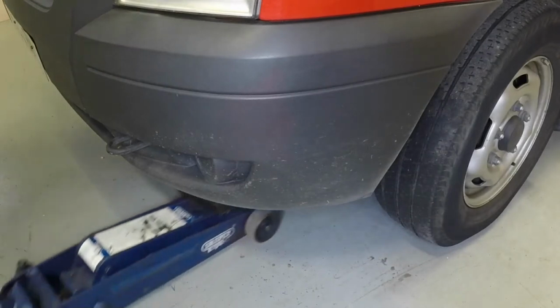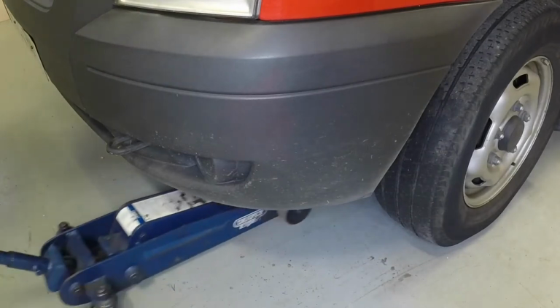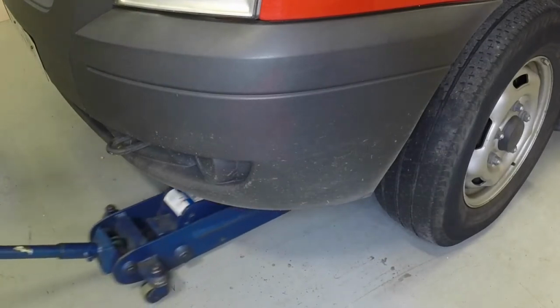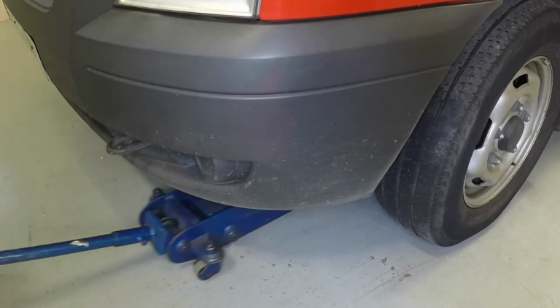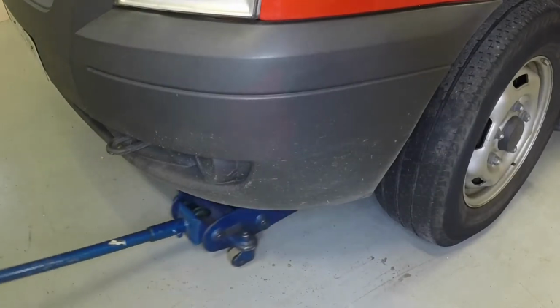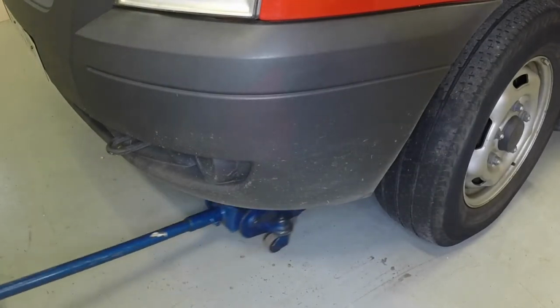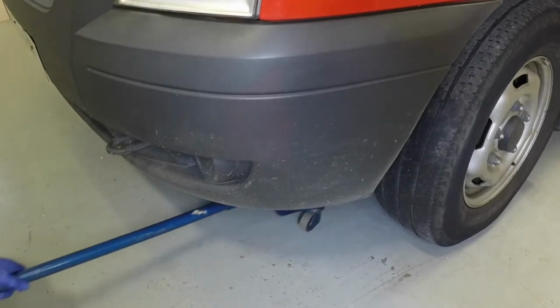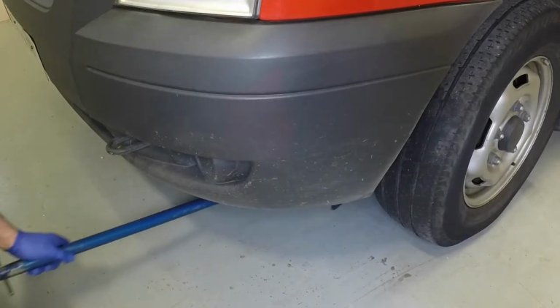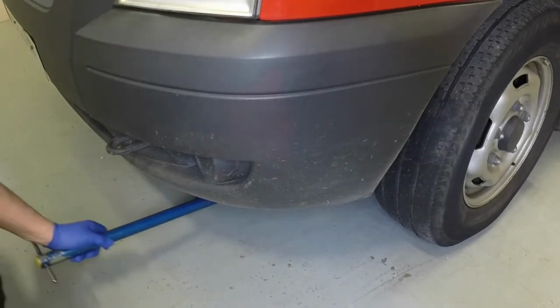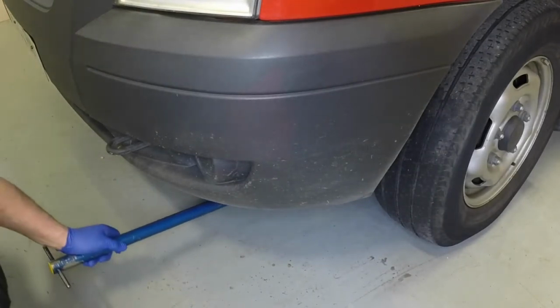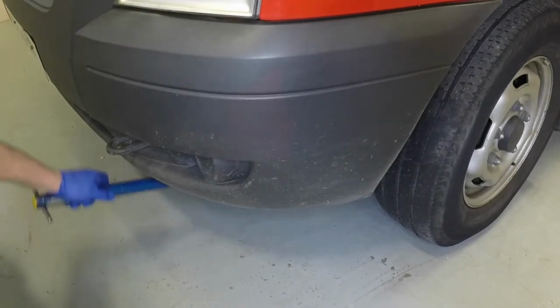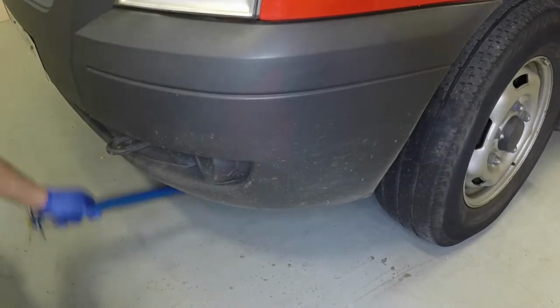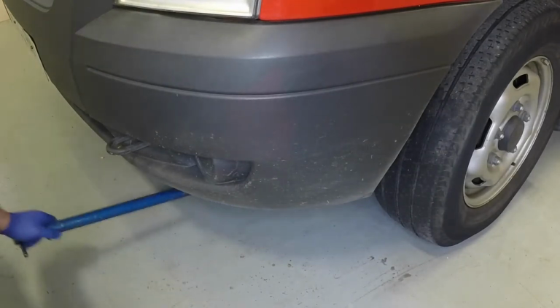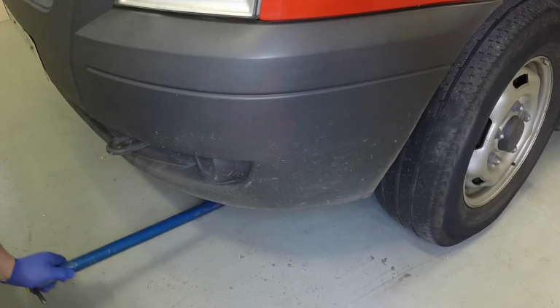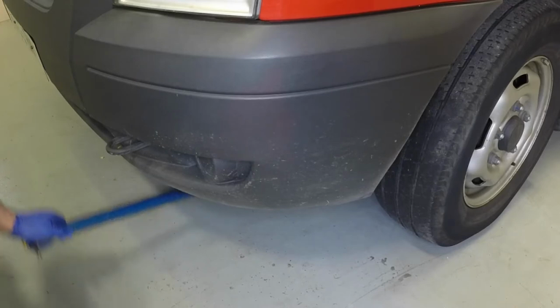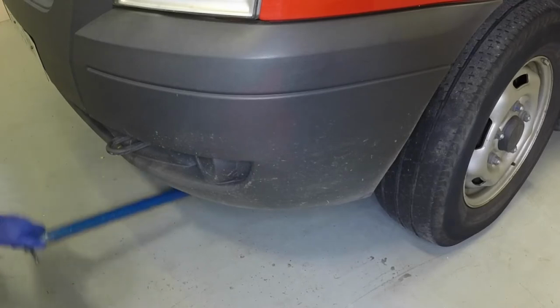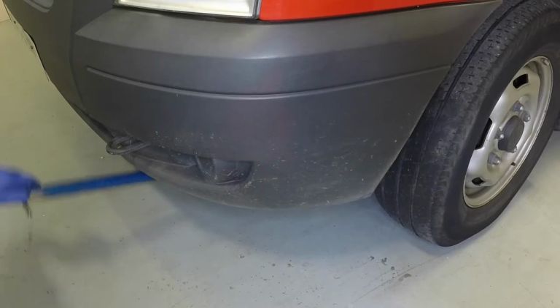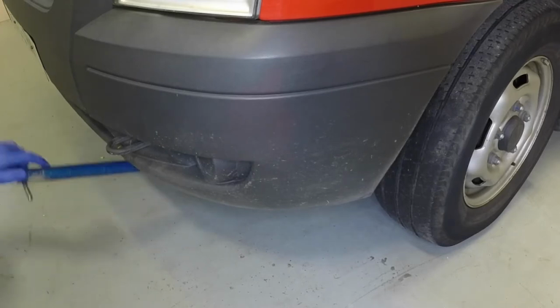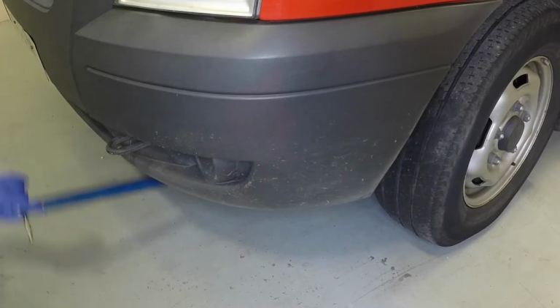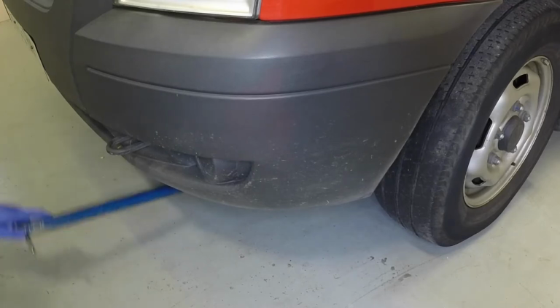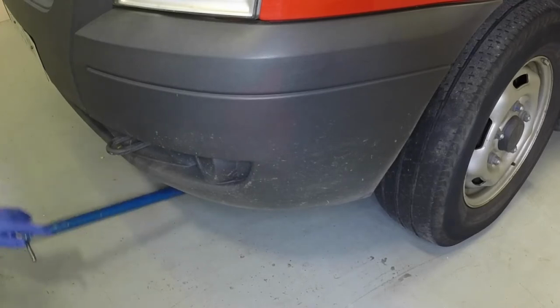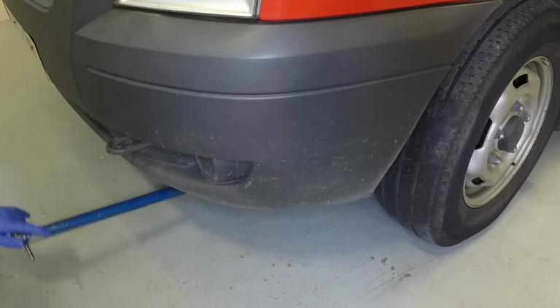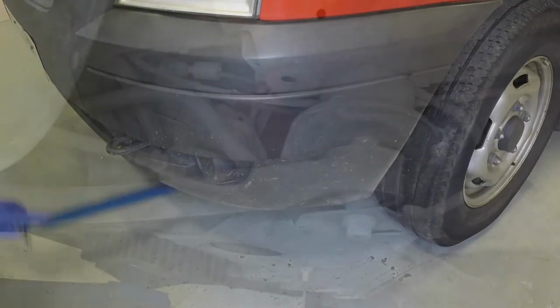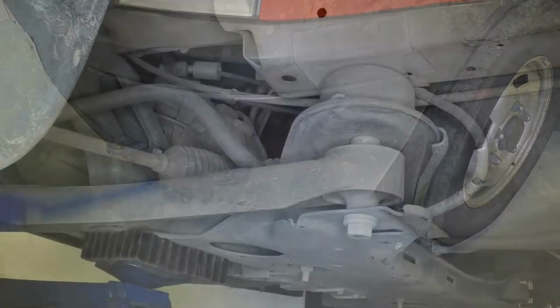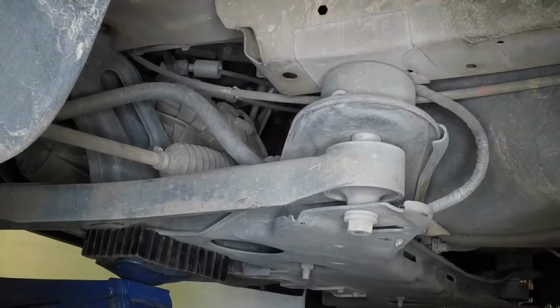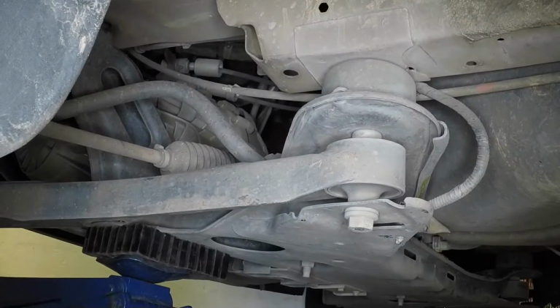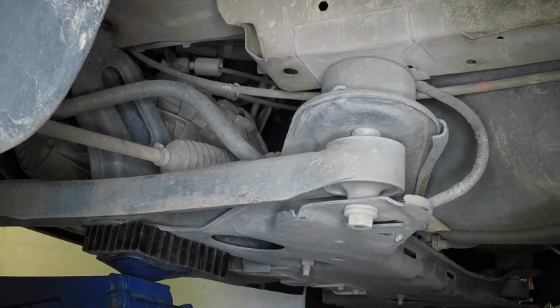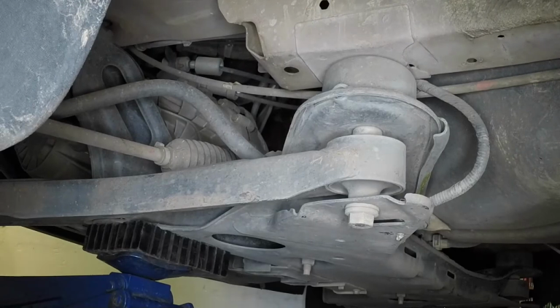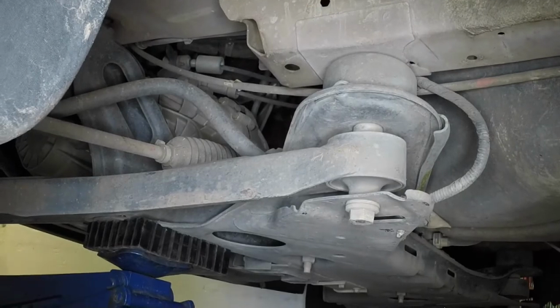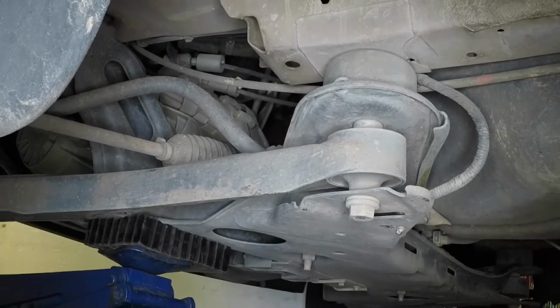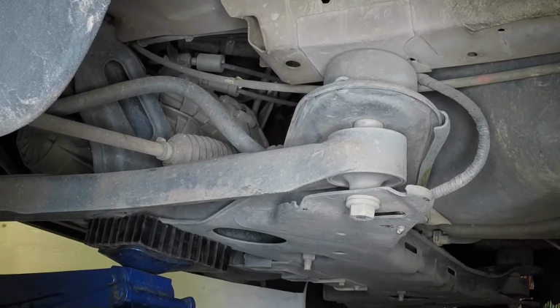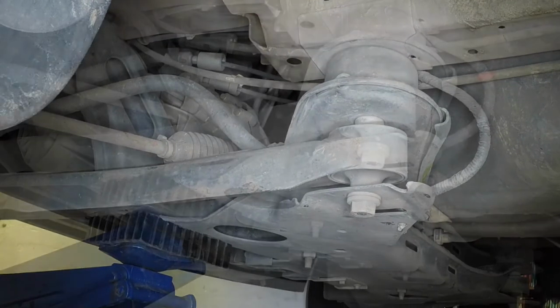Position the jack head under the outer edge of the front subframe with a pad or block of wood to prevent damage. Then raise the vehicle until the wheel is clear of the ground.